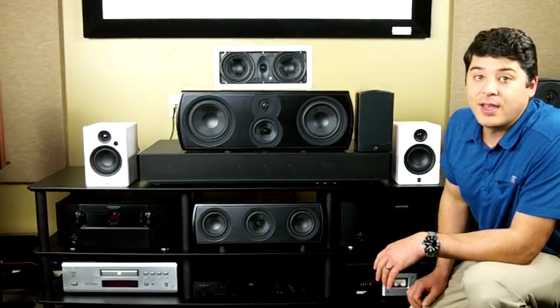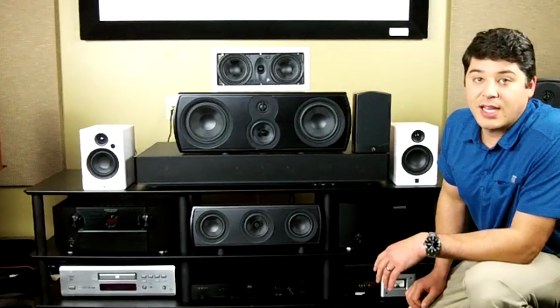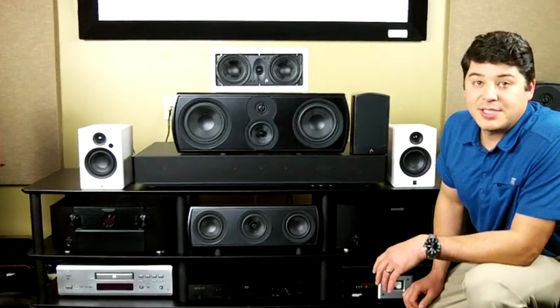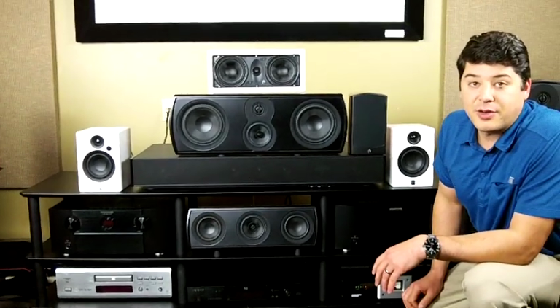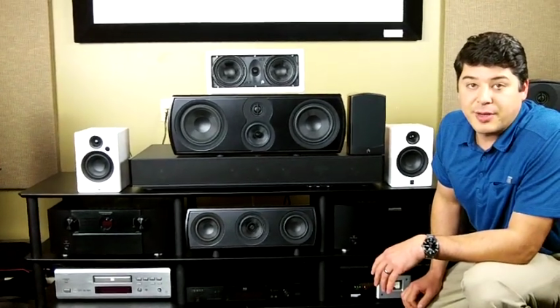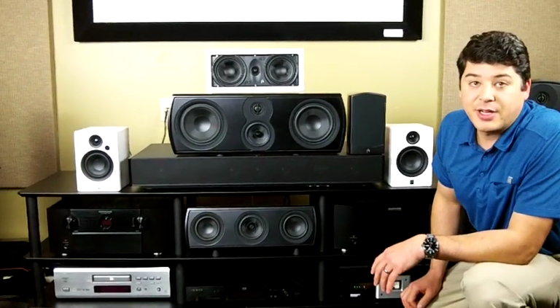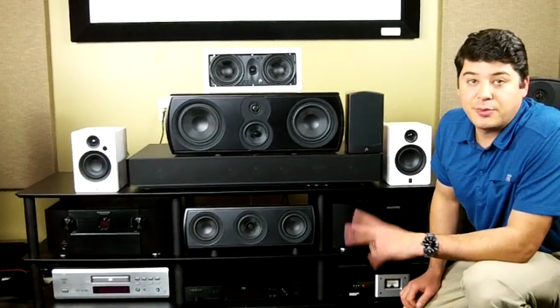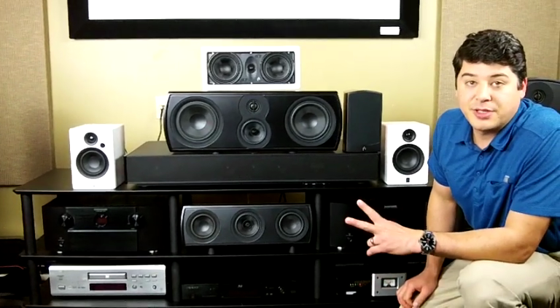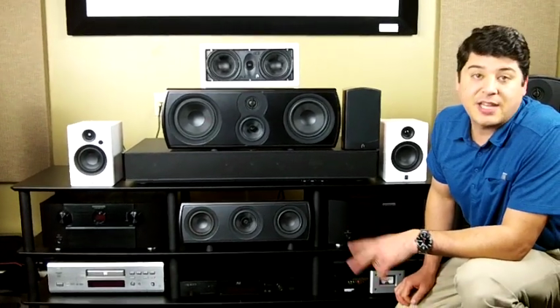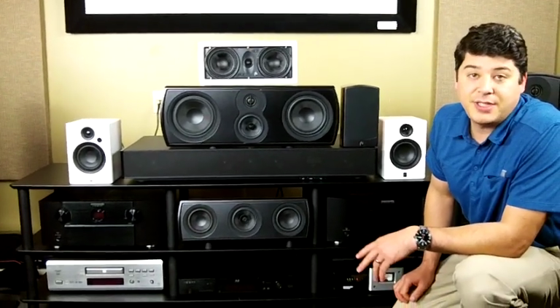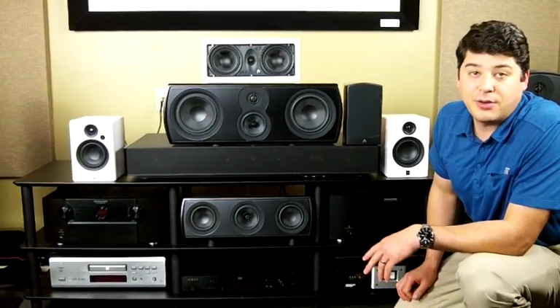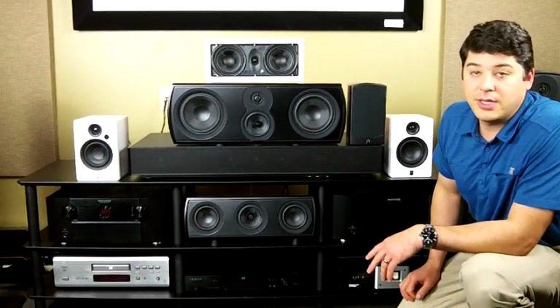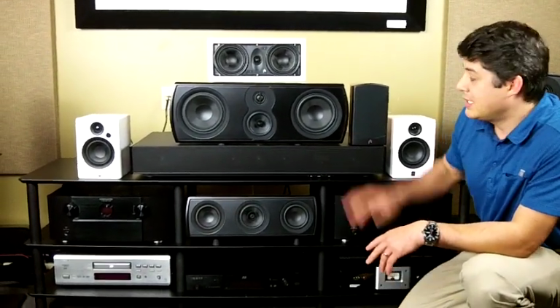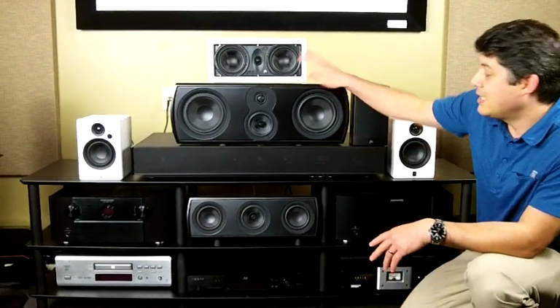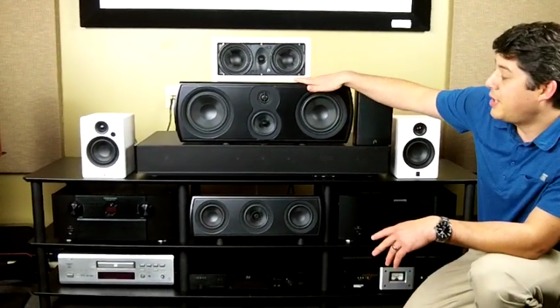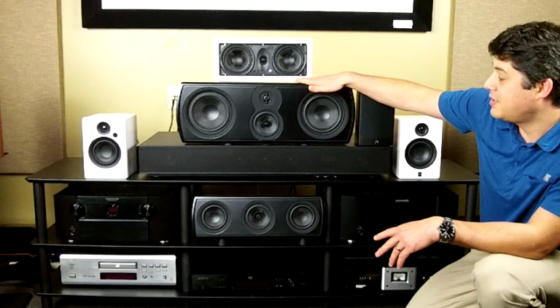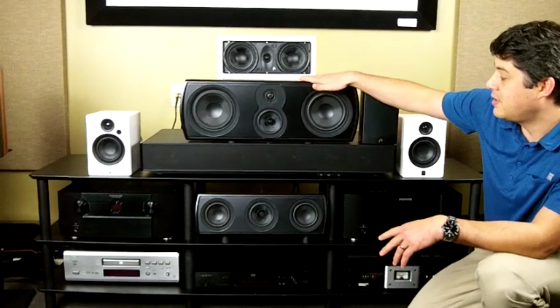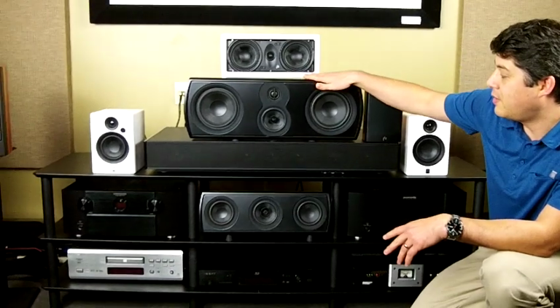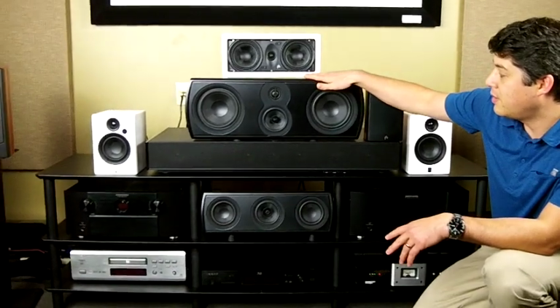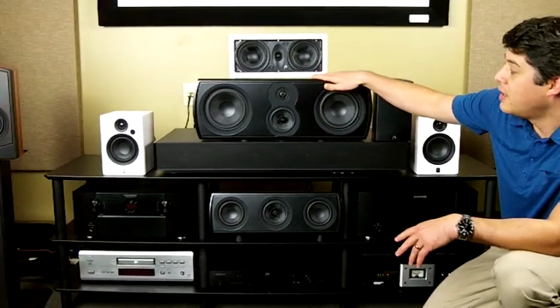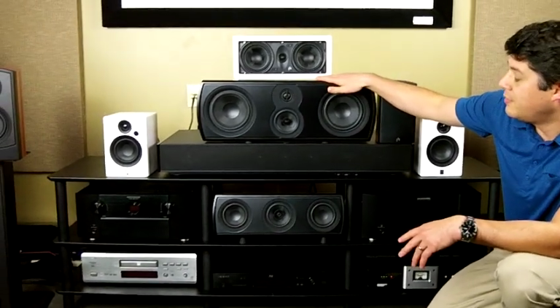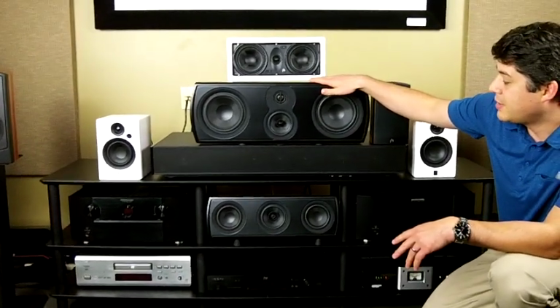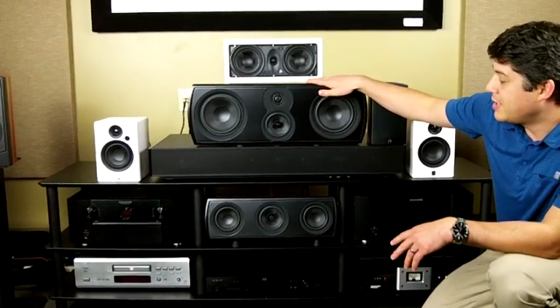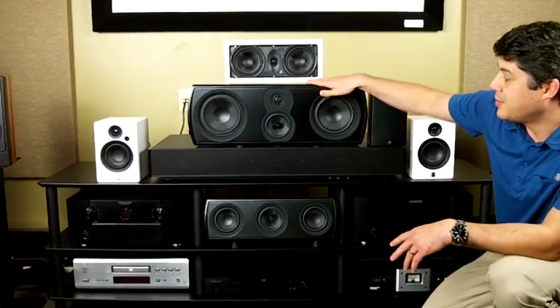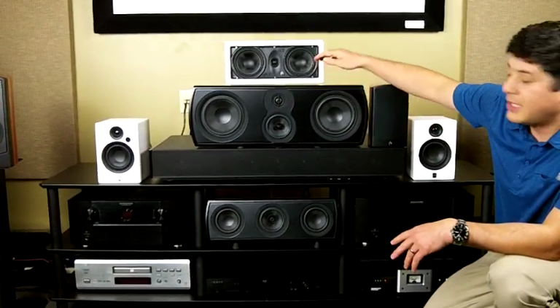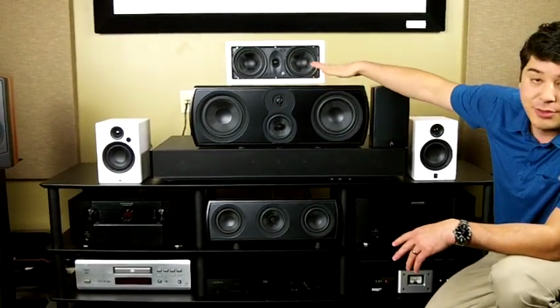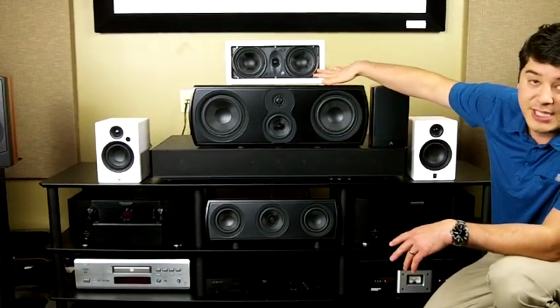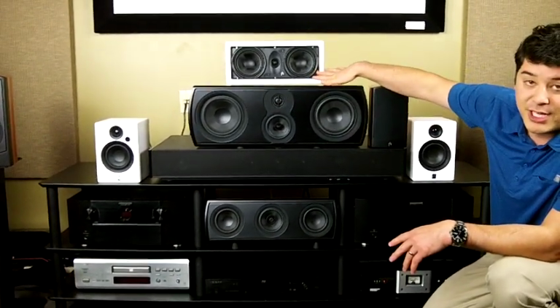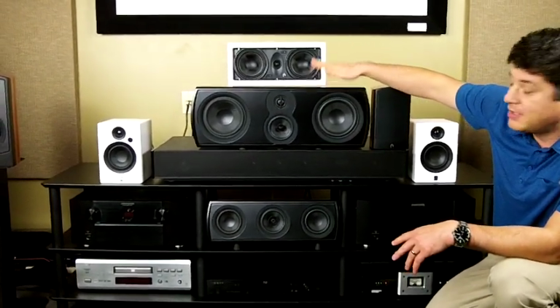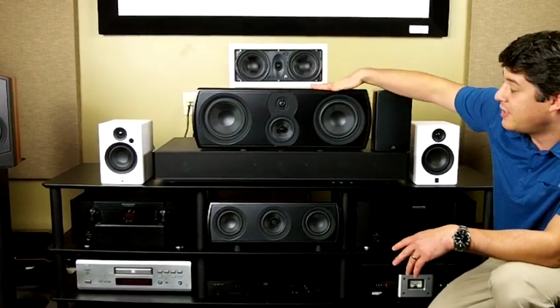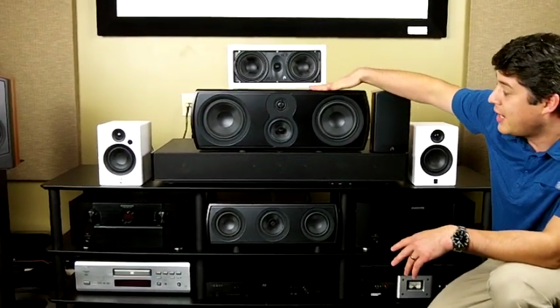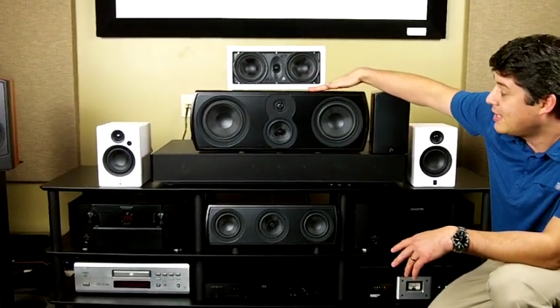Hey guys, this is Mike over here at Perion Audio and we're doing our second video on the size comparisons of our Varus Grand speakers. Today we're doing the center channels. This is the Varus Grand Center.